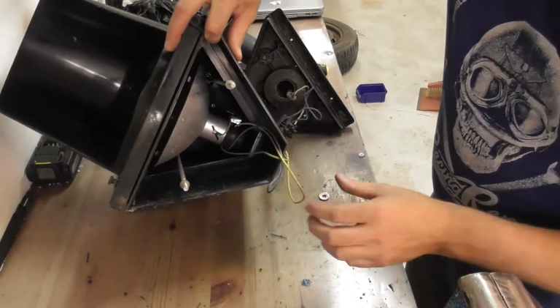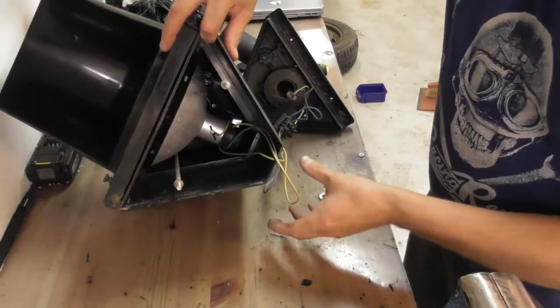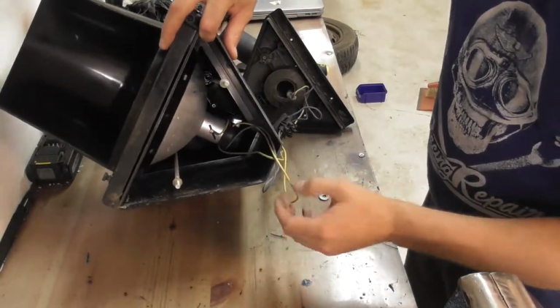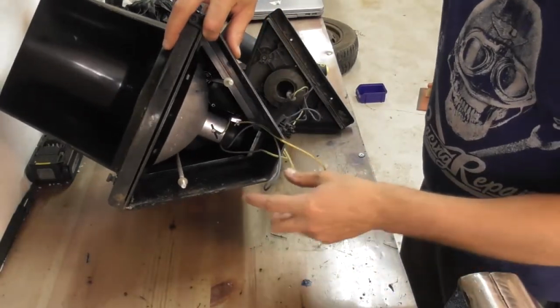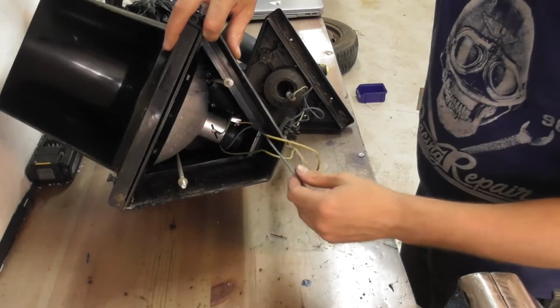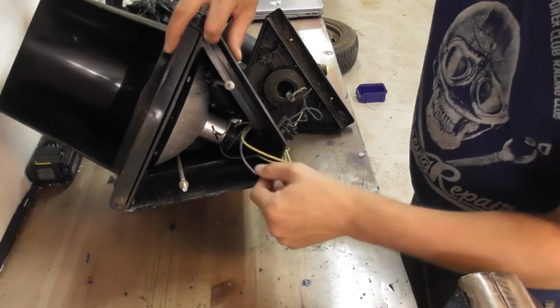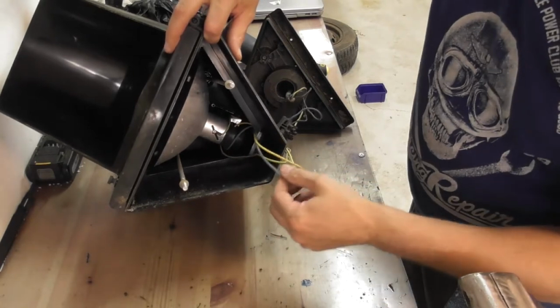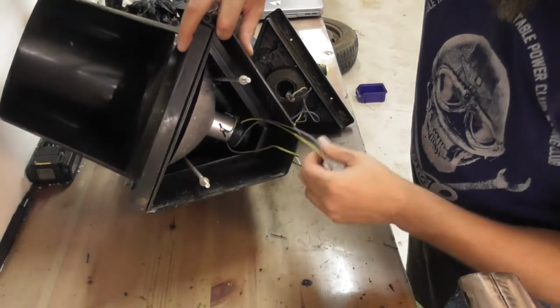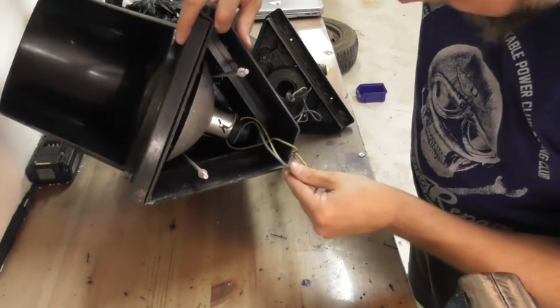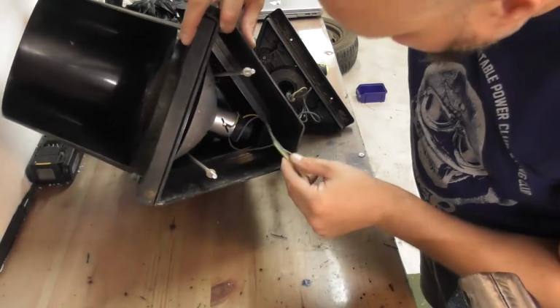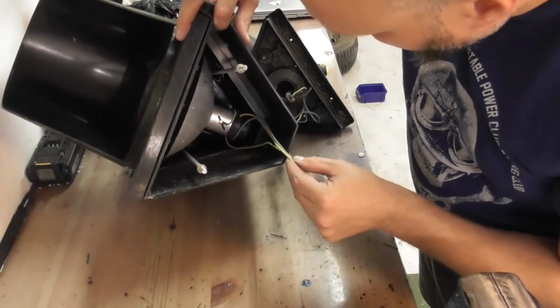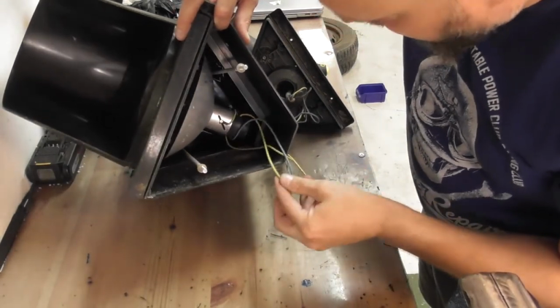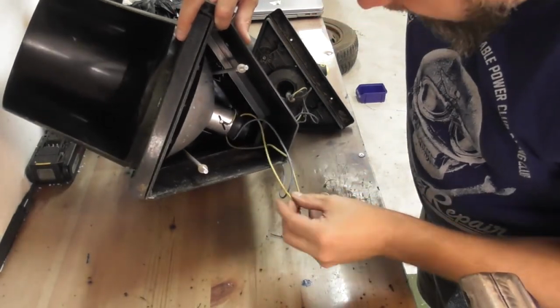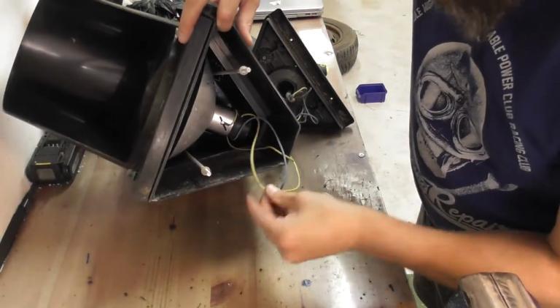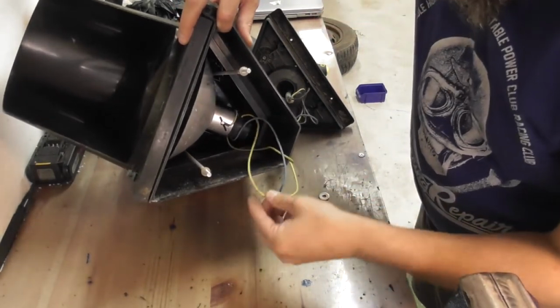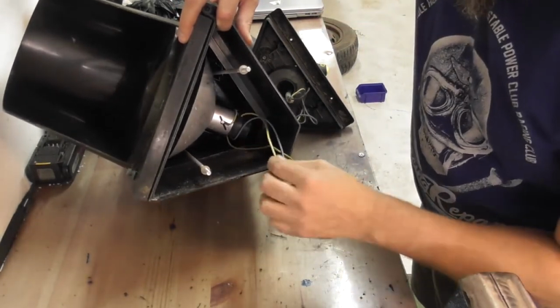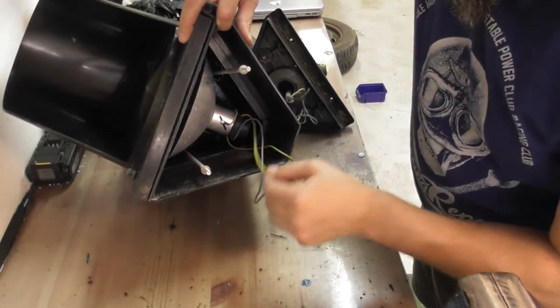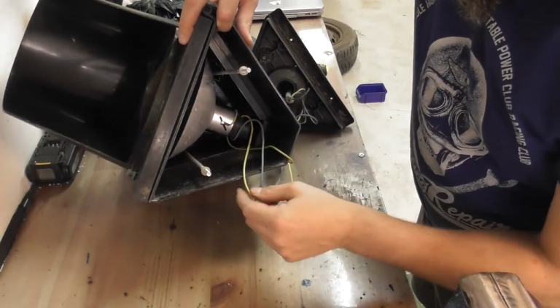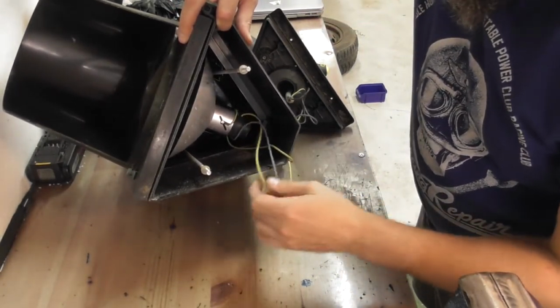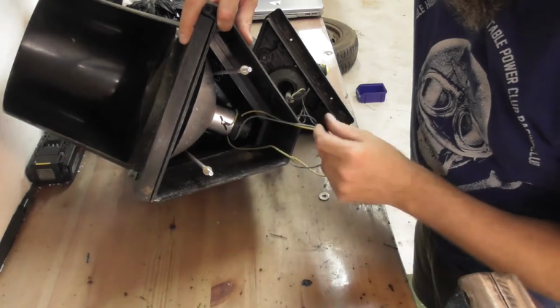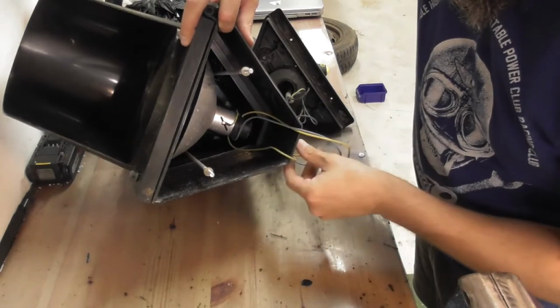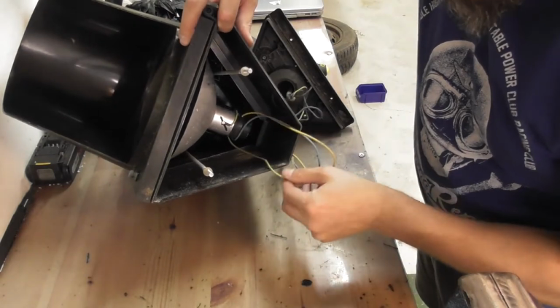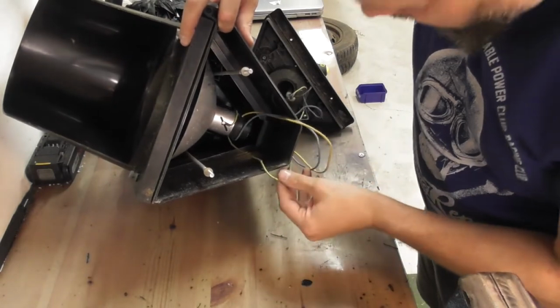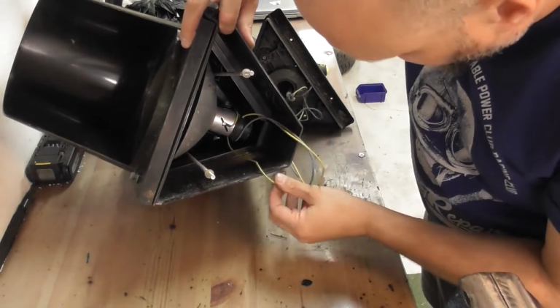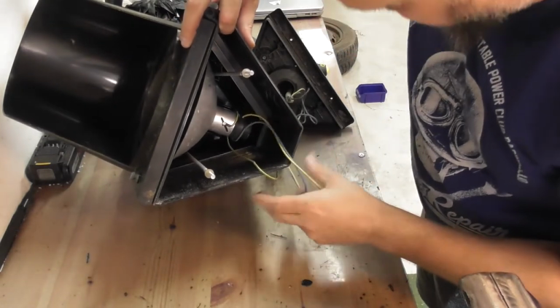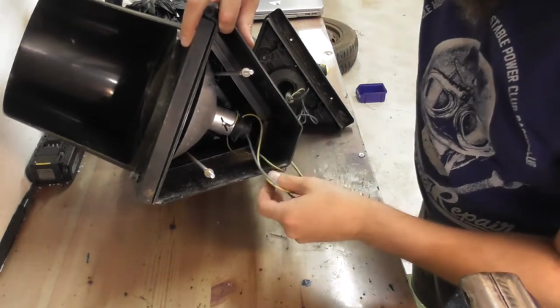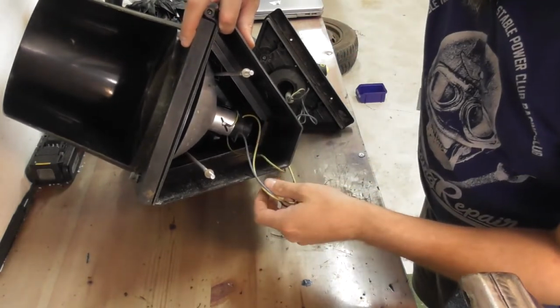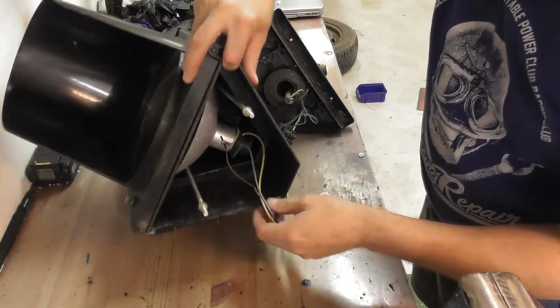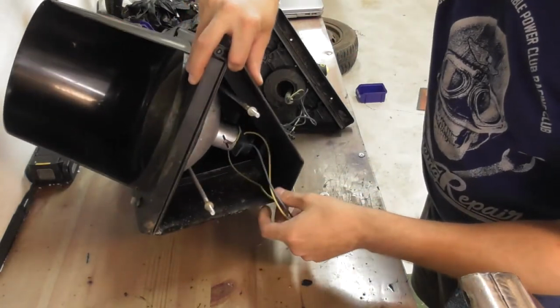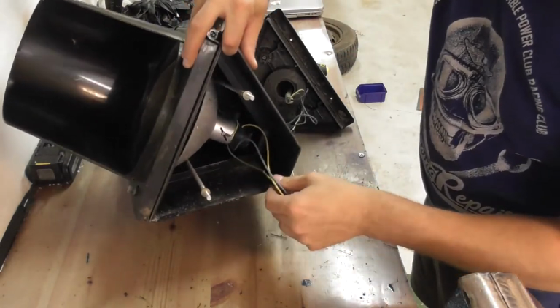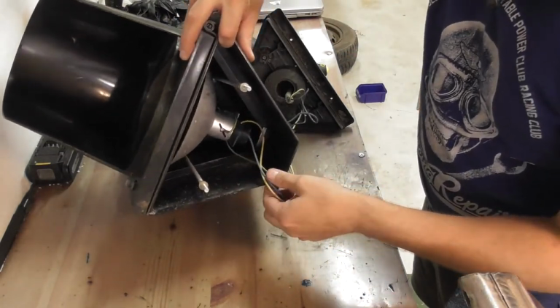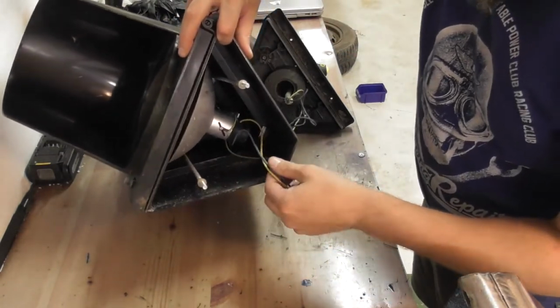There's really not much to it. You got your neutral, your live, and ground. That's it.